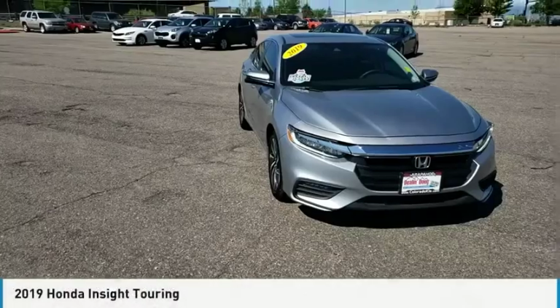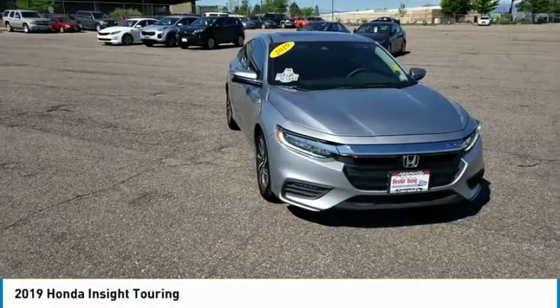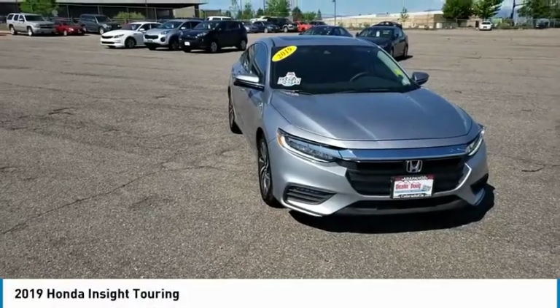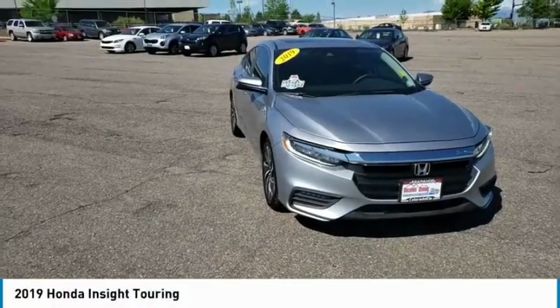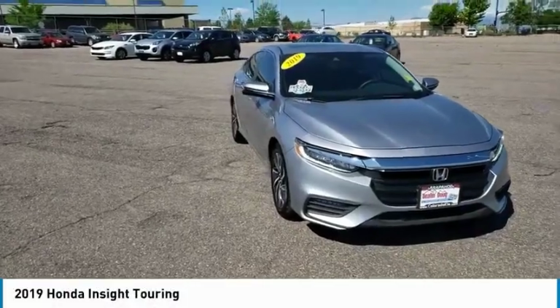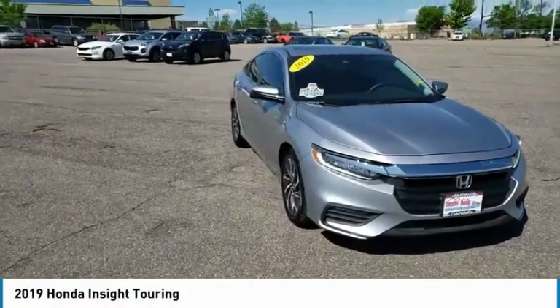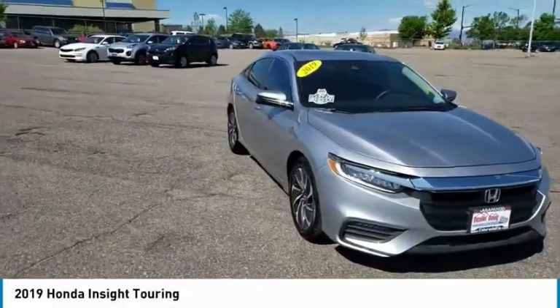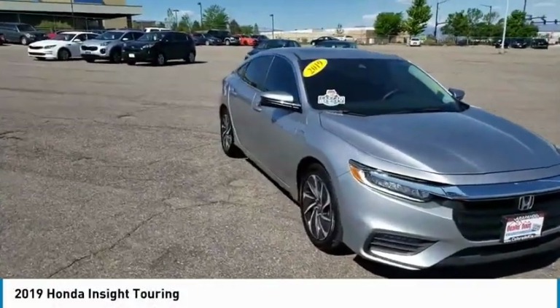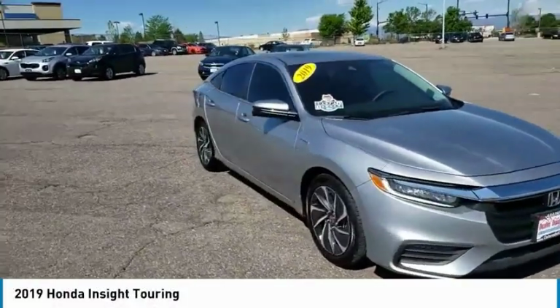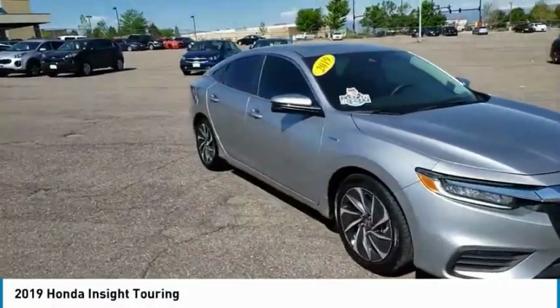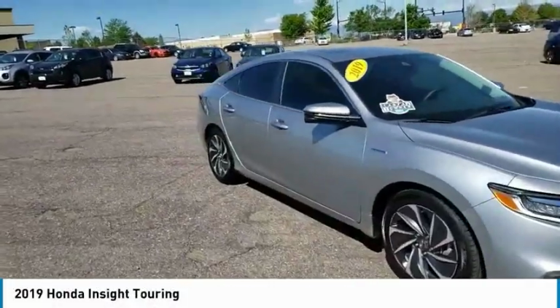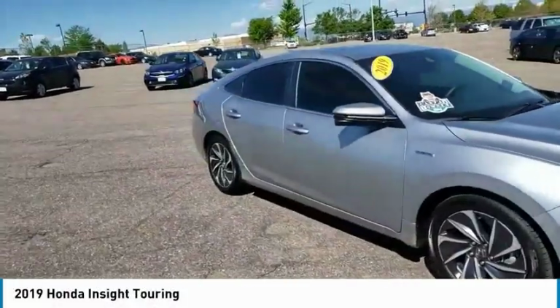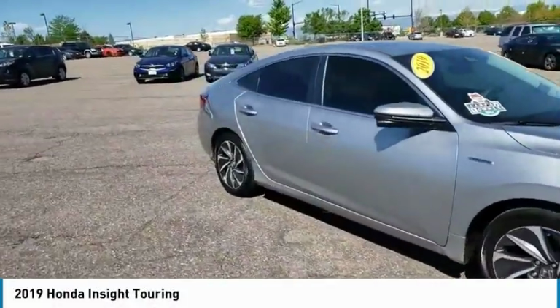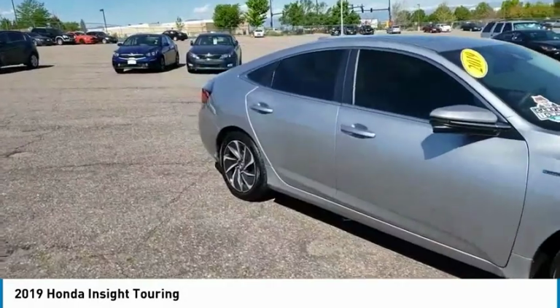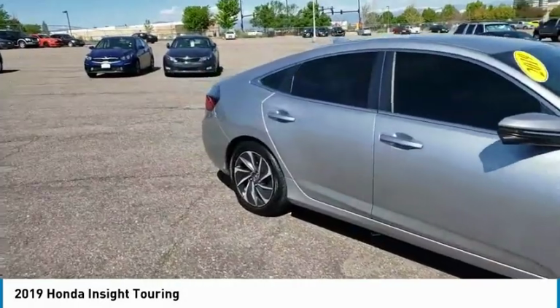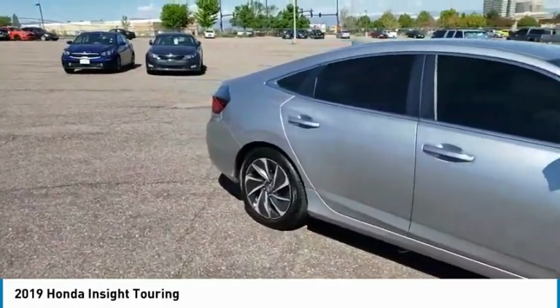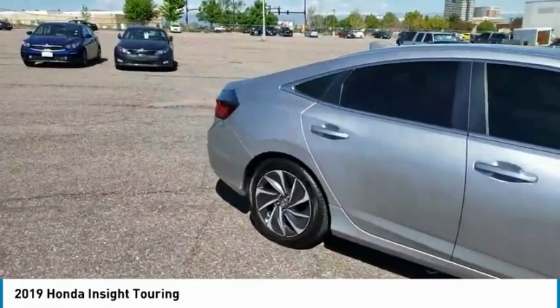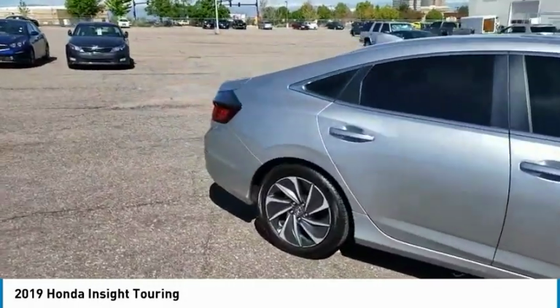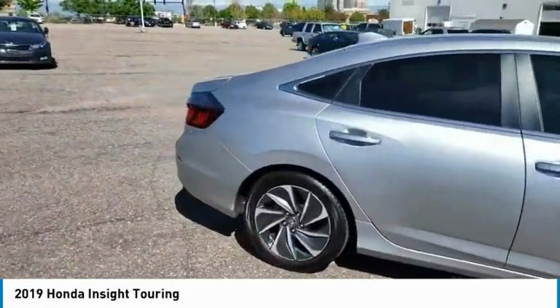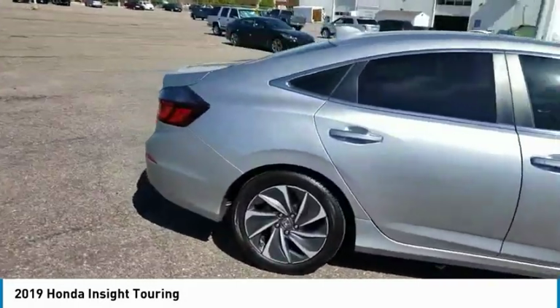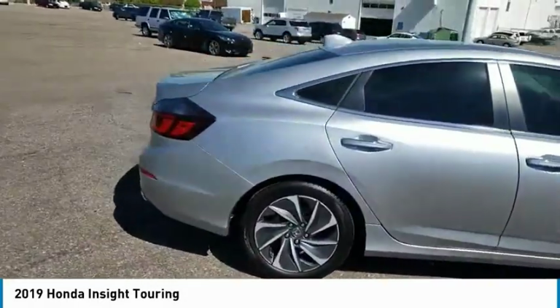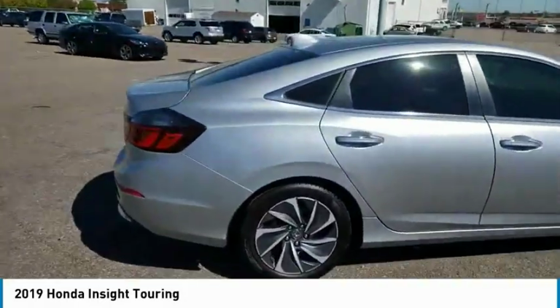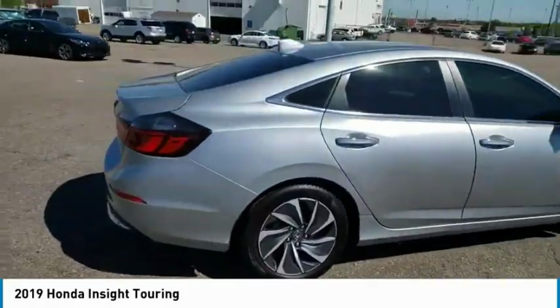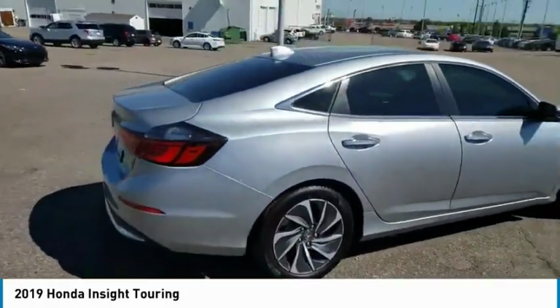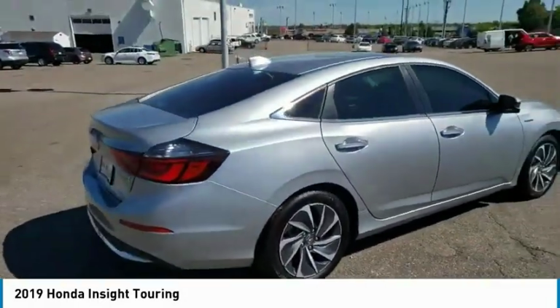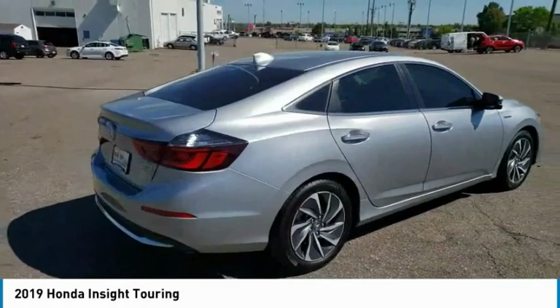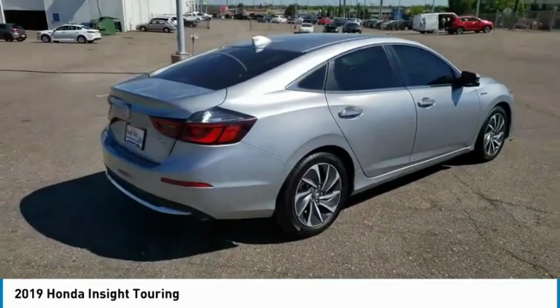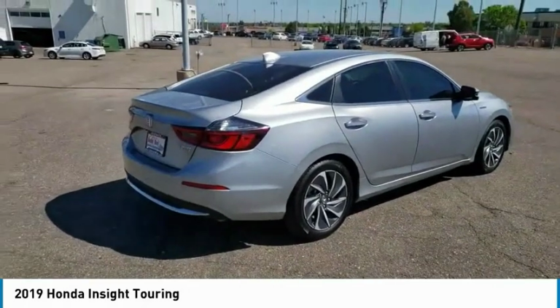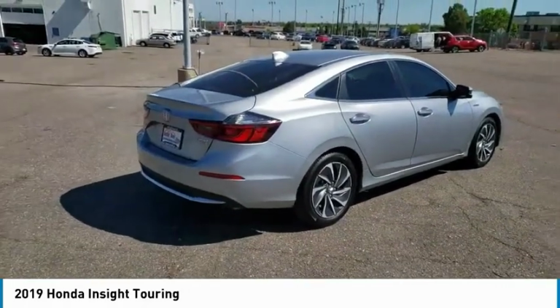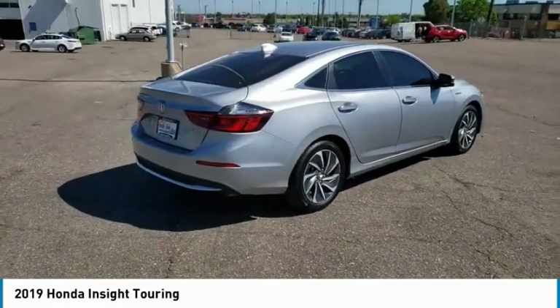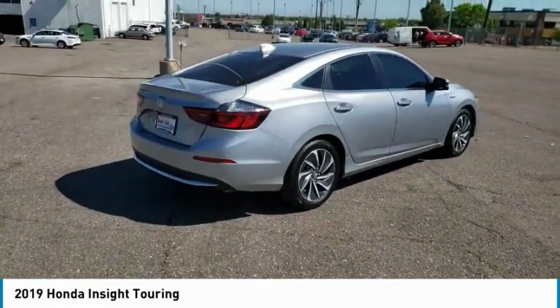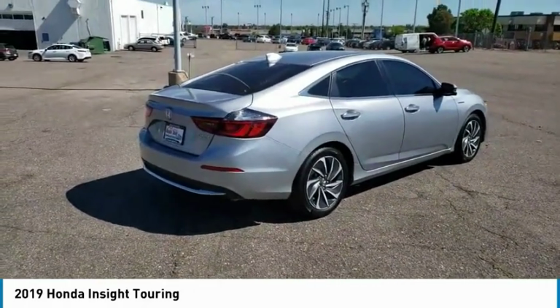Looking for the right vehicle? Check out the 2019 Insight. 40 miles per gallon. Smooth ride. Performance. Exterior. Interior. Honda Insight has it all.